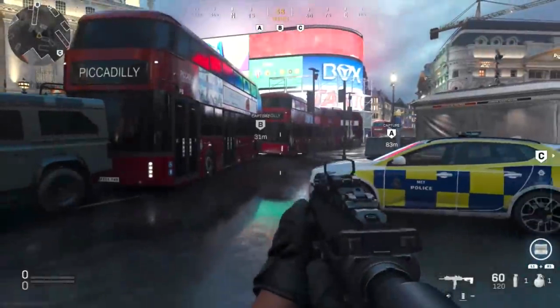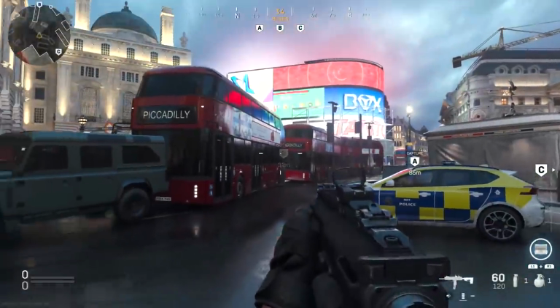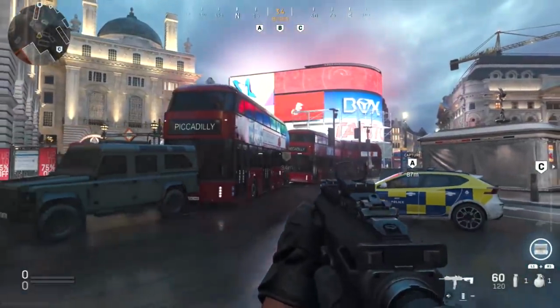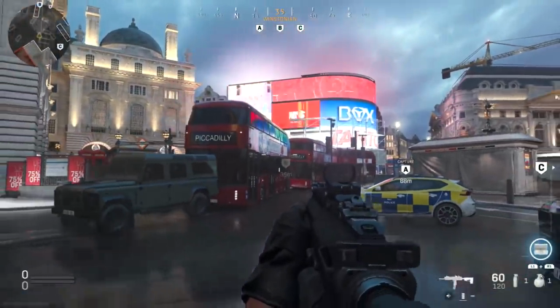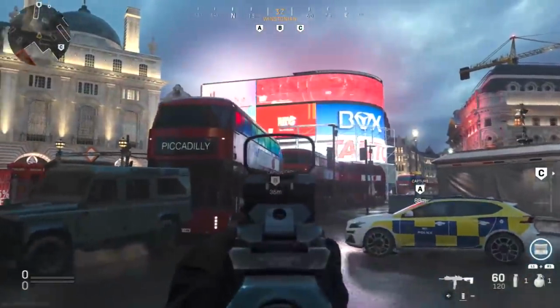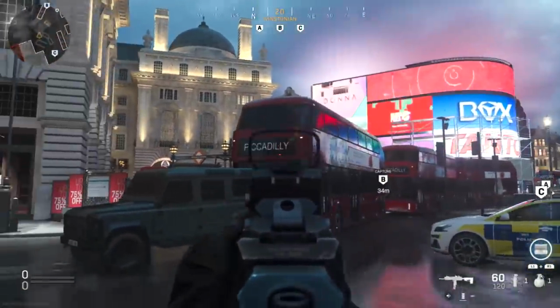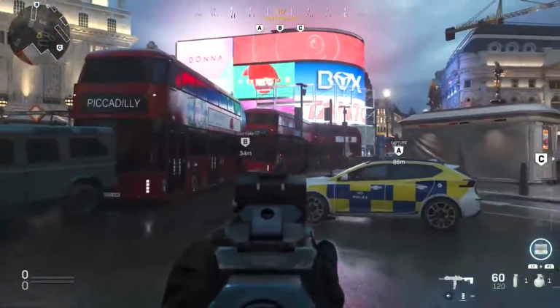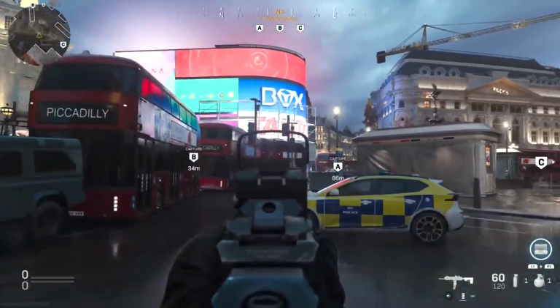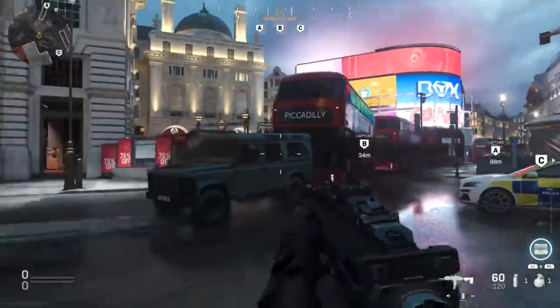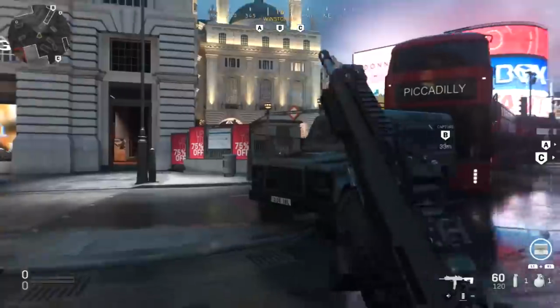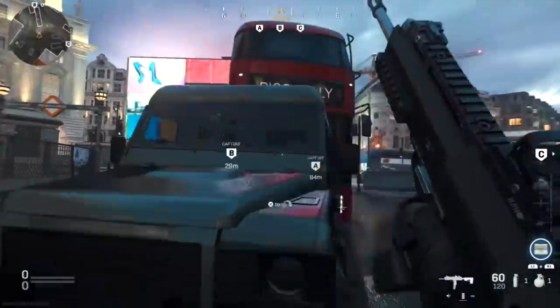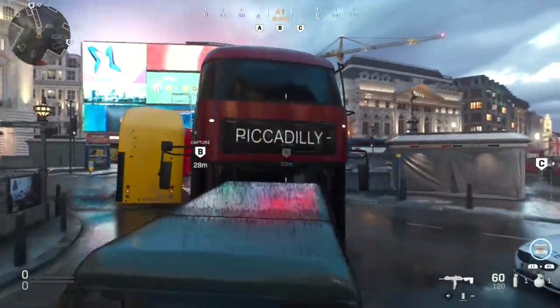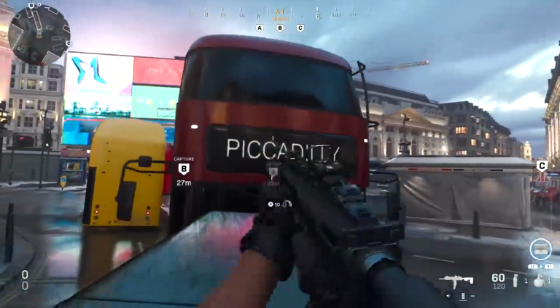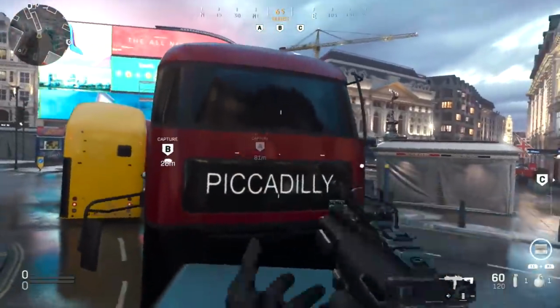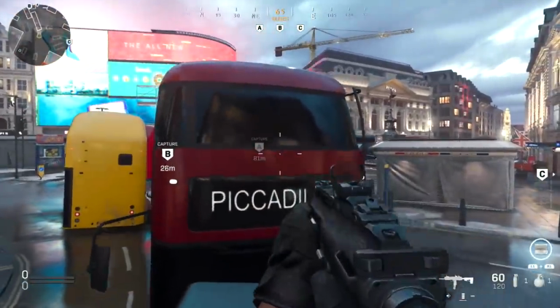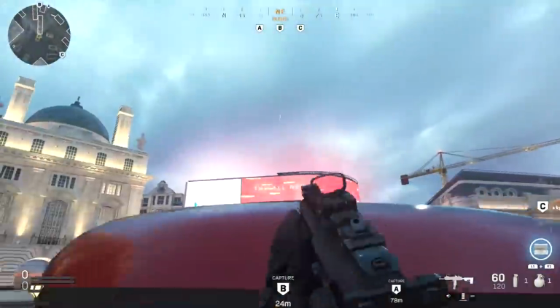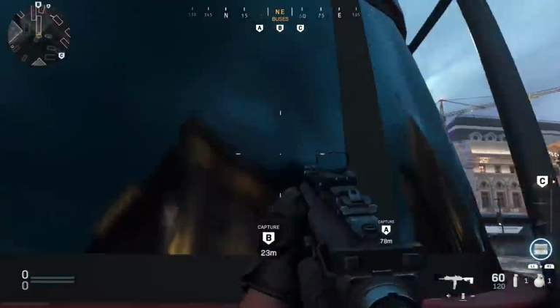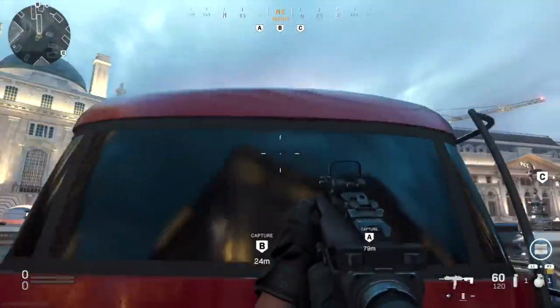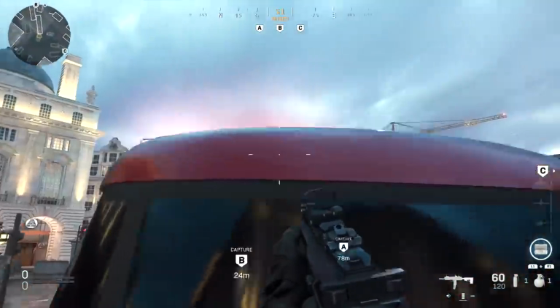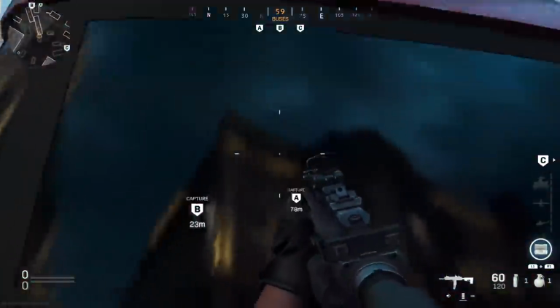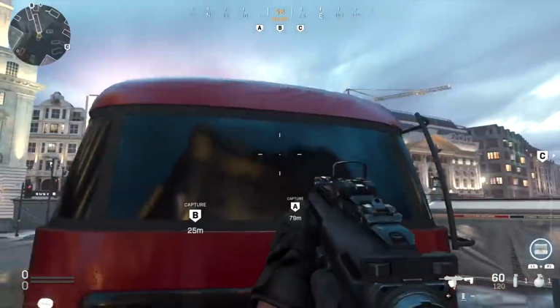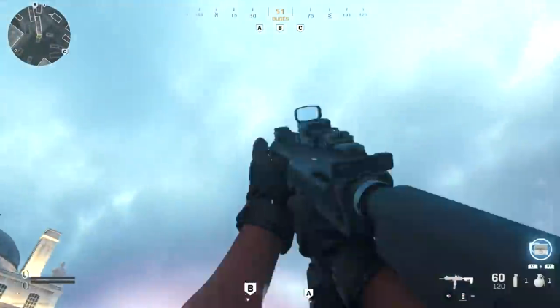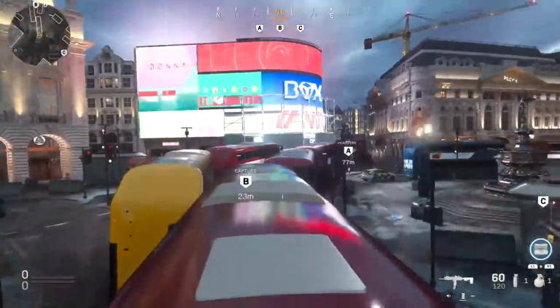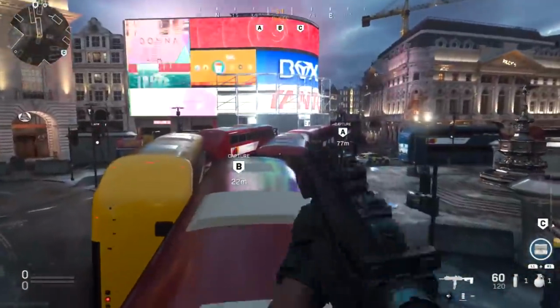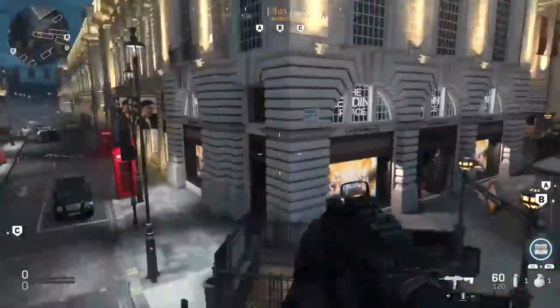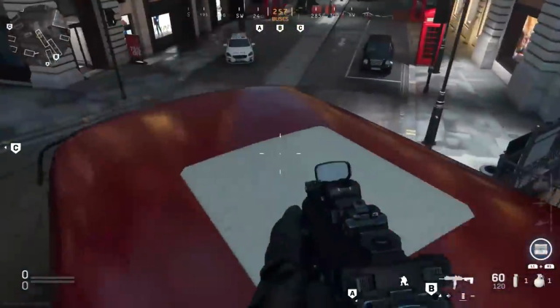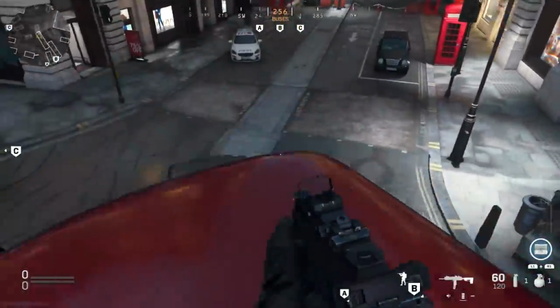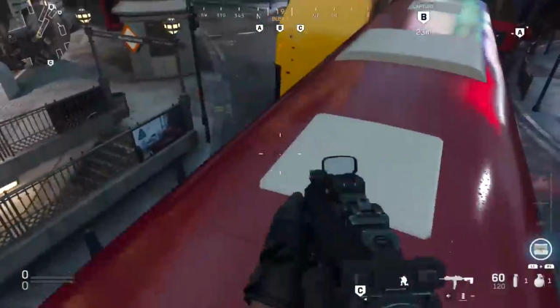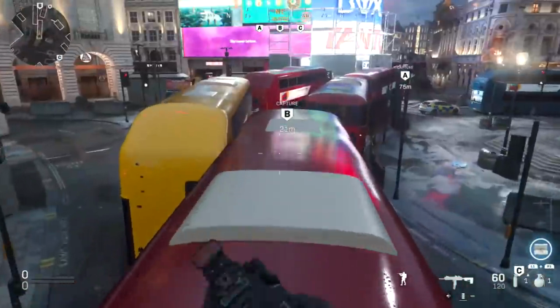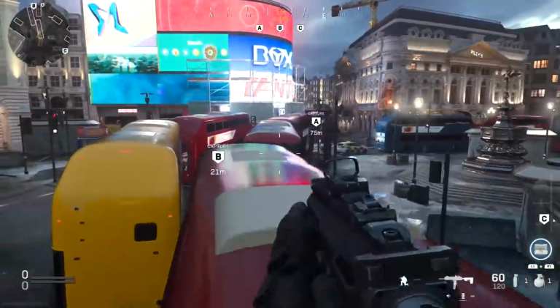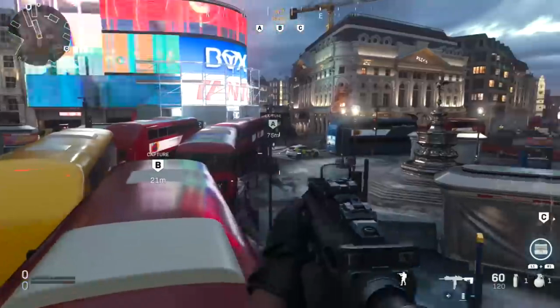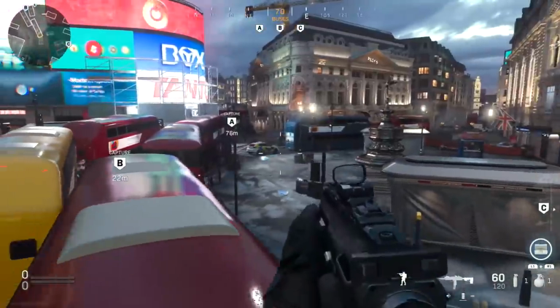First up I wanted to show you guys all the different ways that you can get on top of these middle buses. The easiest way to get up here is through this truck — you just have to jump a few times. Sometimes it takes a few jumps, it seems to have no rhyme or reason to it, but in either case you can get up on this bus from there.